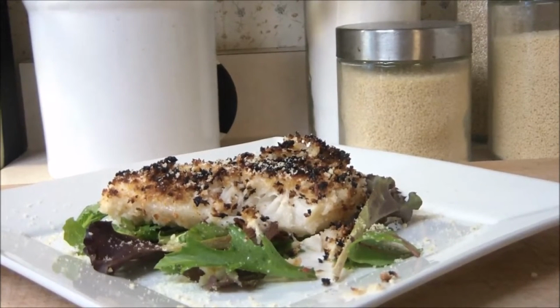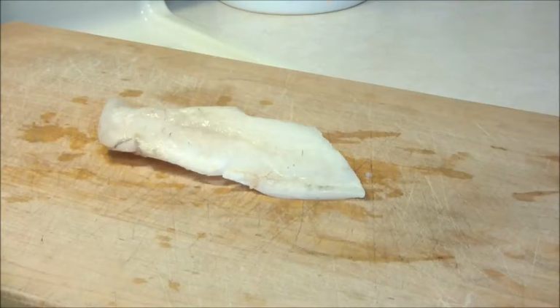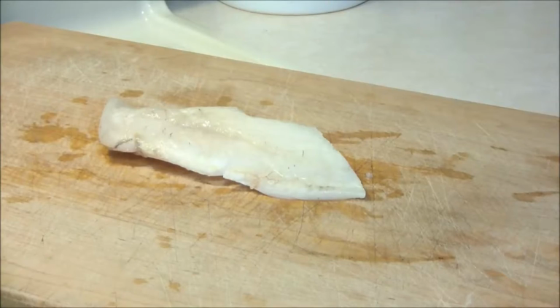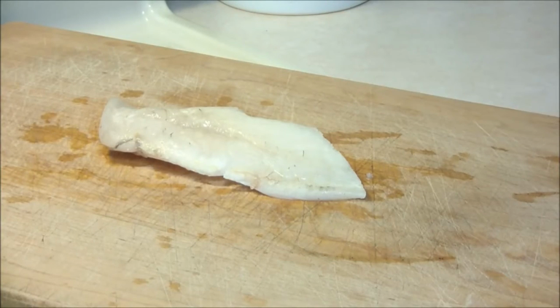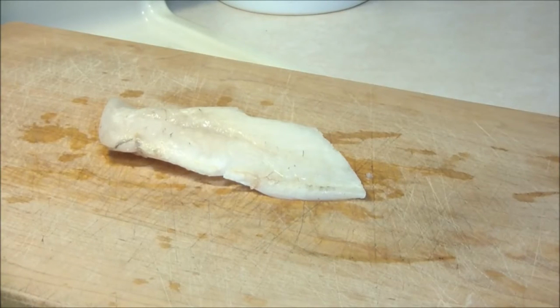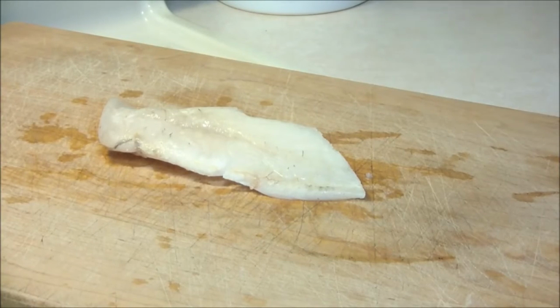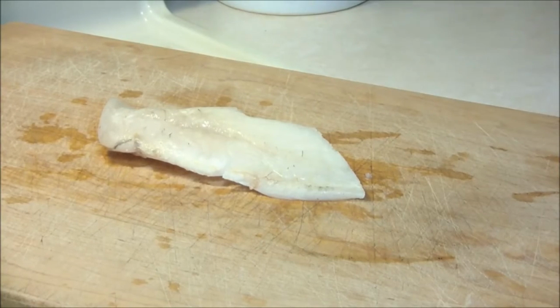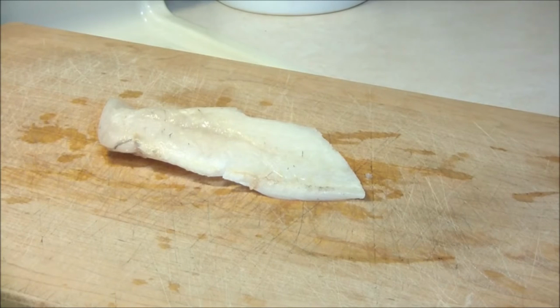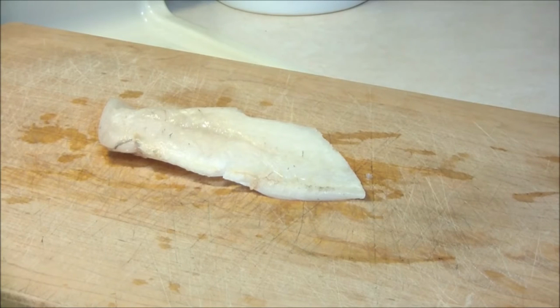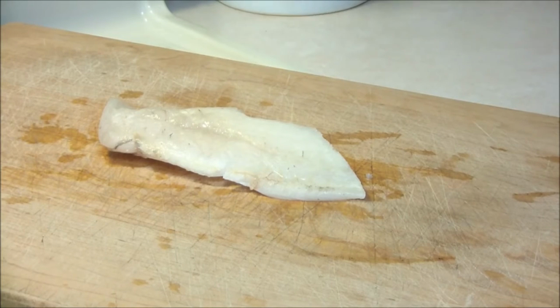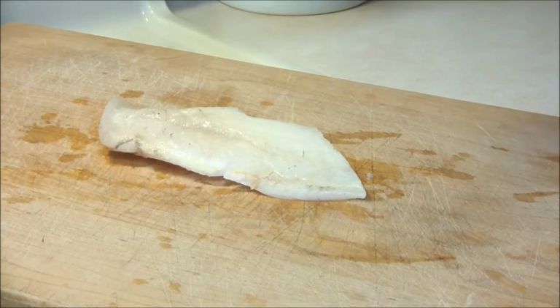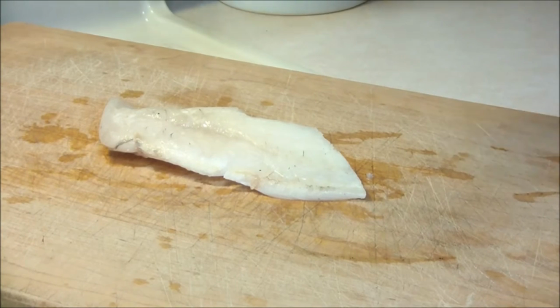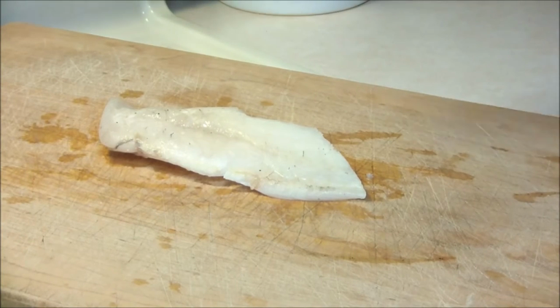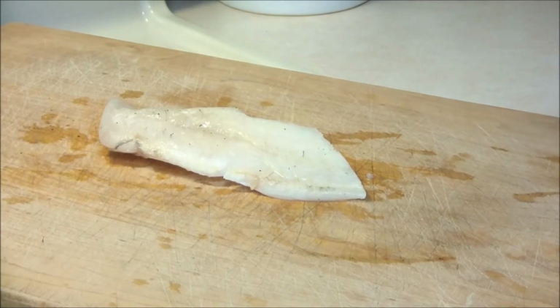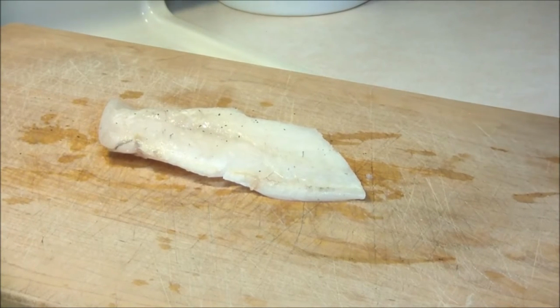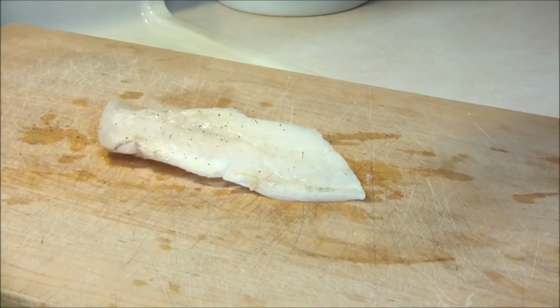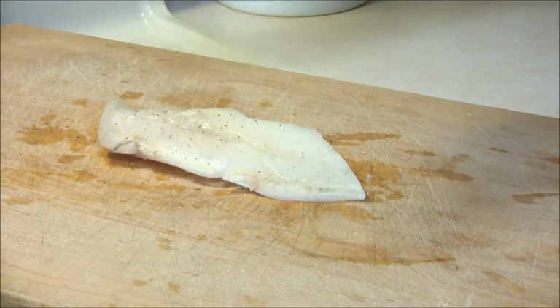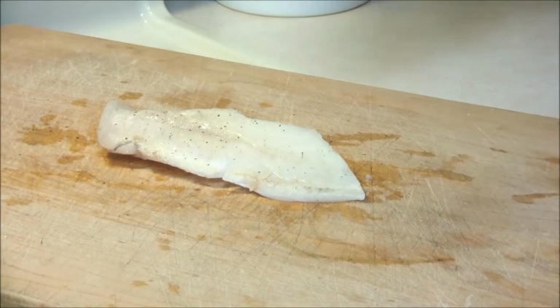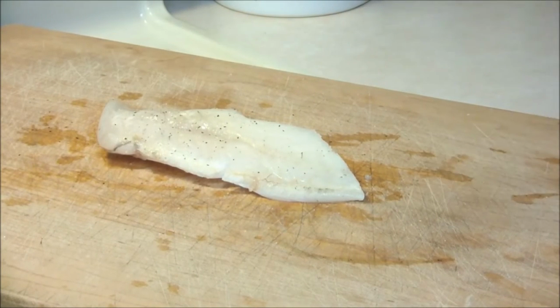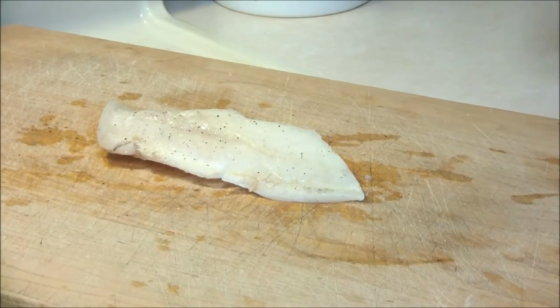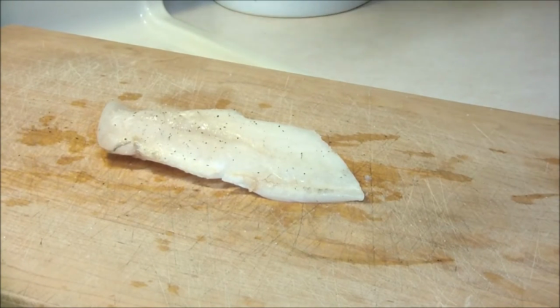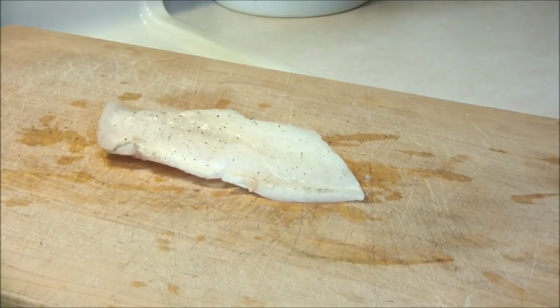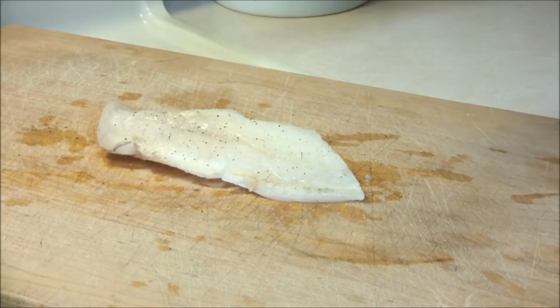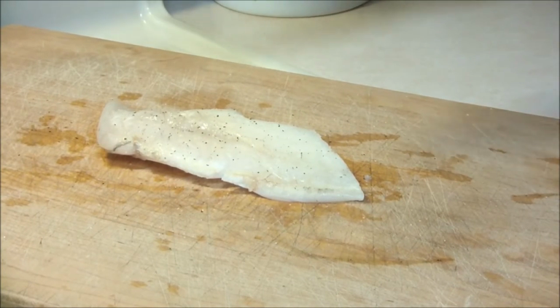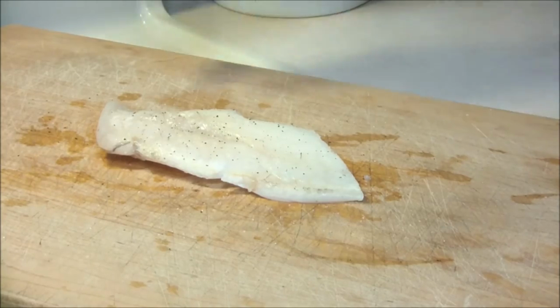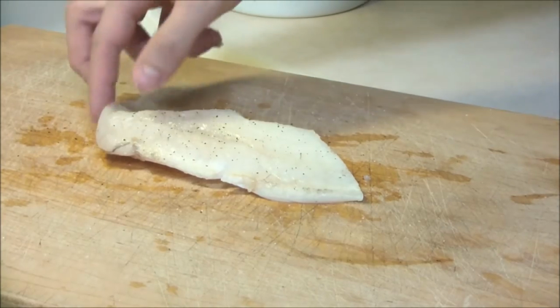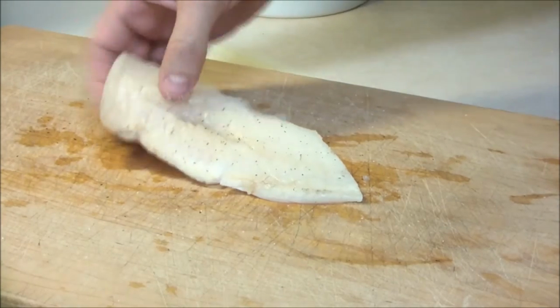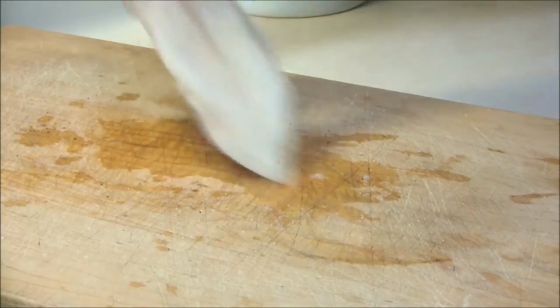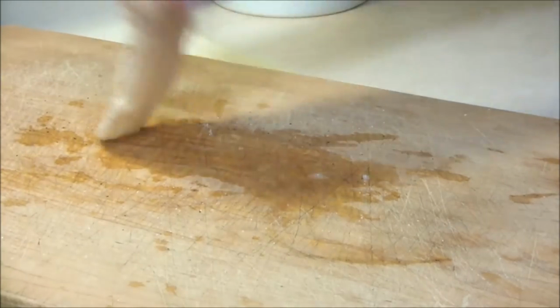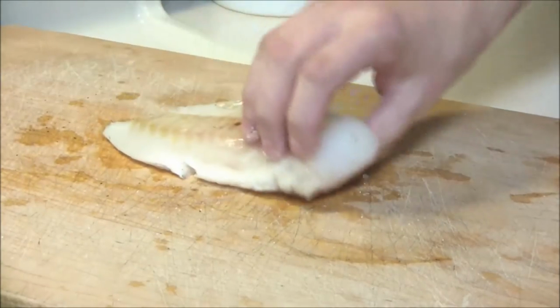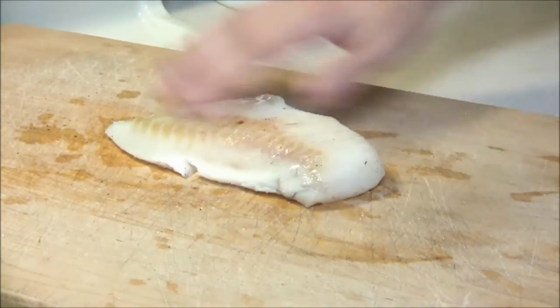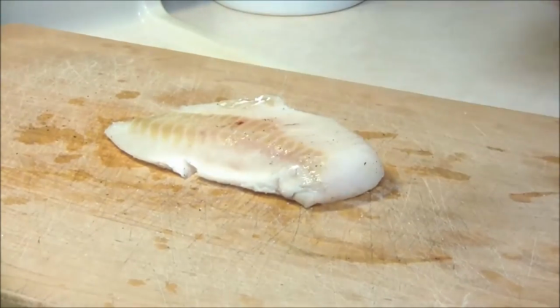Start off with a piece of Alaskan Cod, whether it's fresh or frozen. Just make sure it's thawed and rinsed with cold water. Lightly salt and pepper each side.